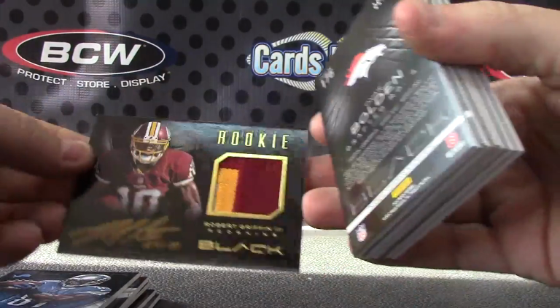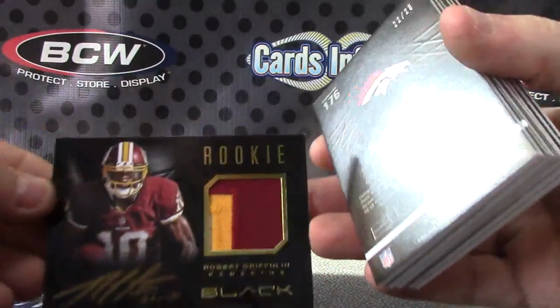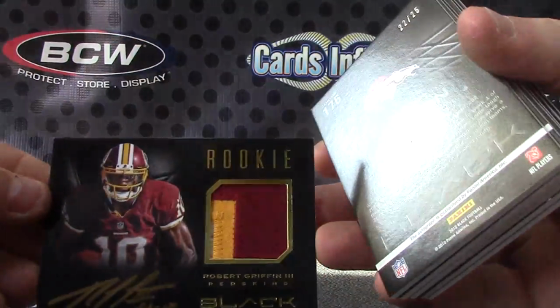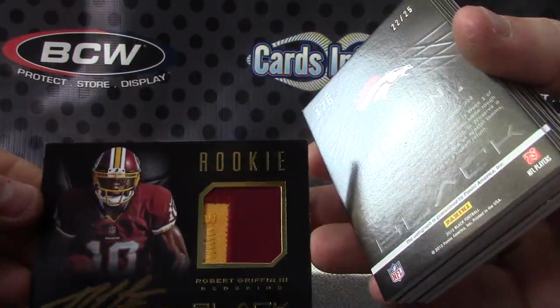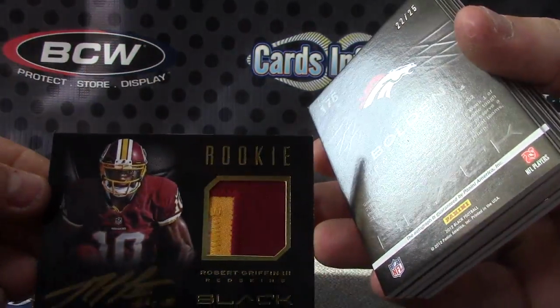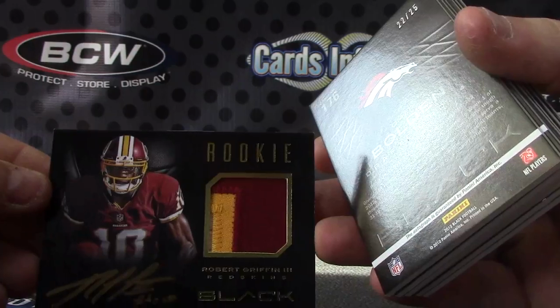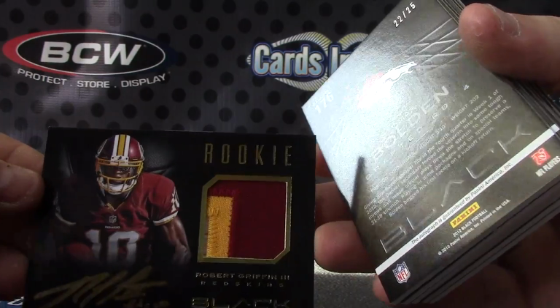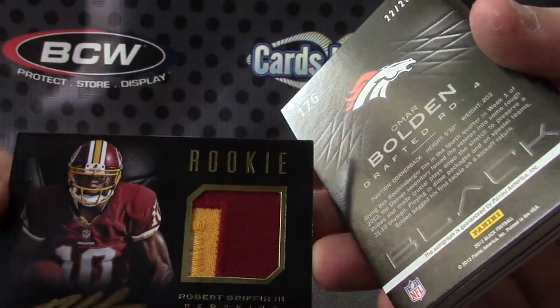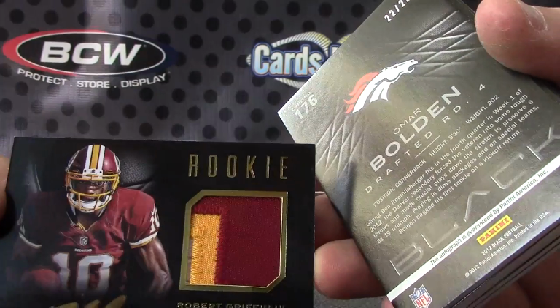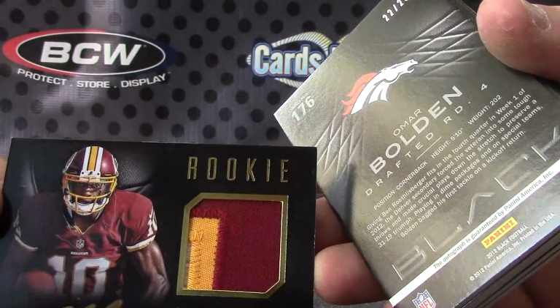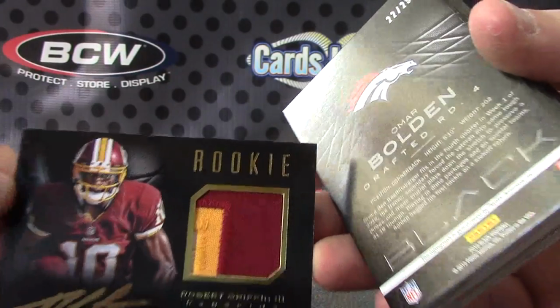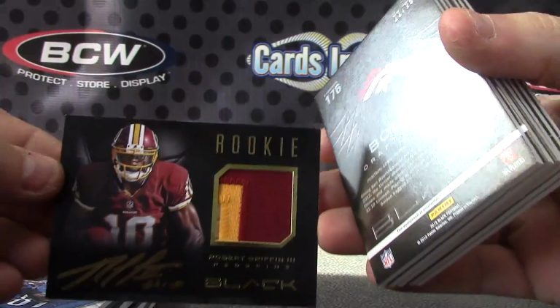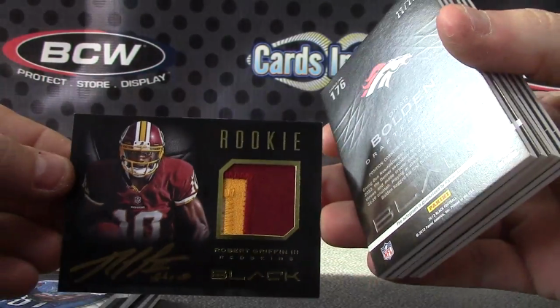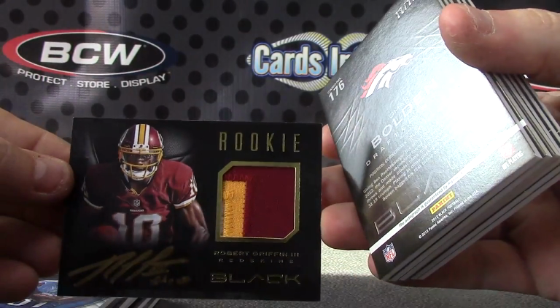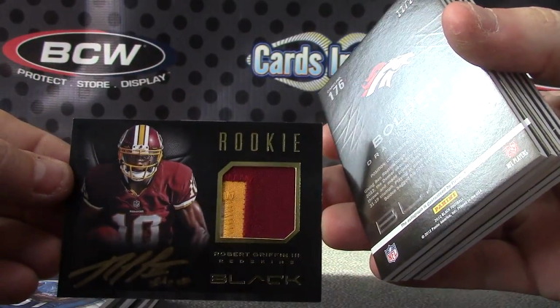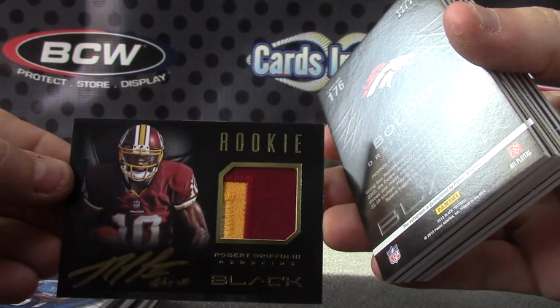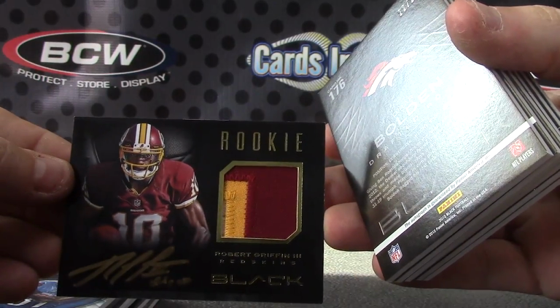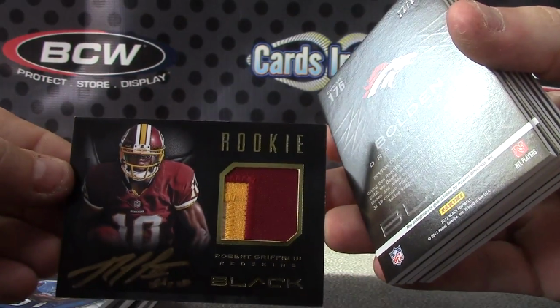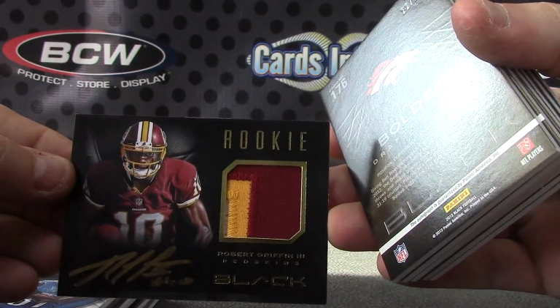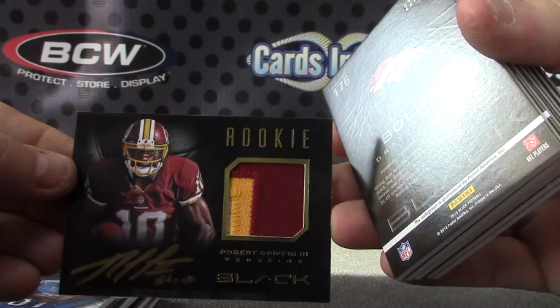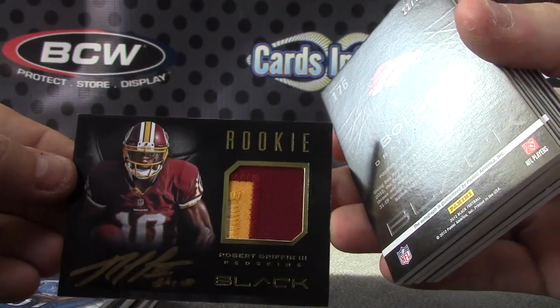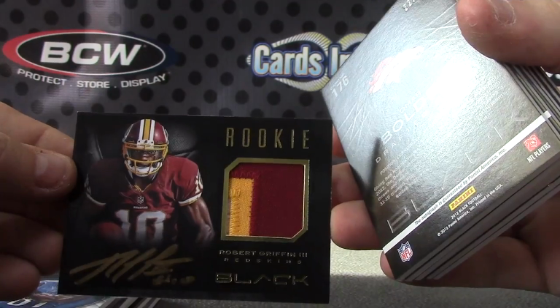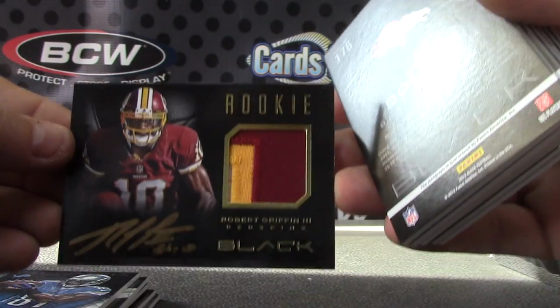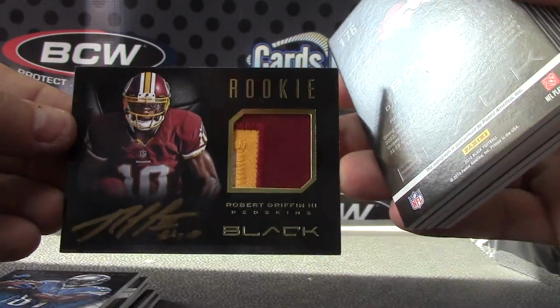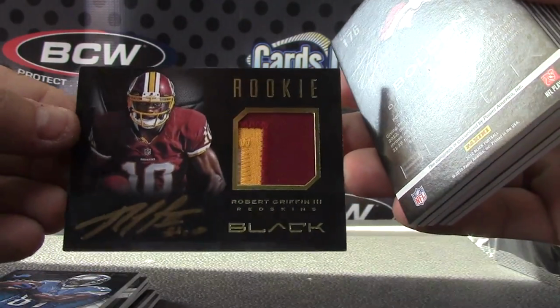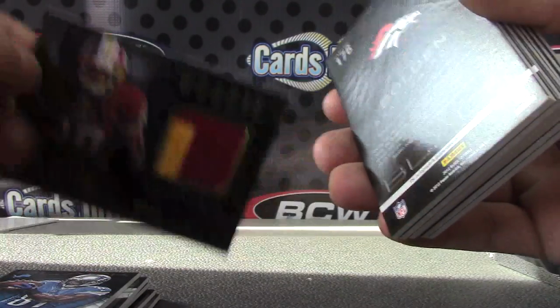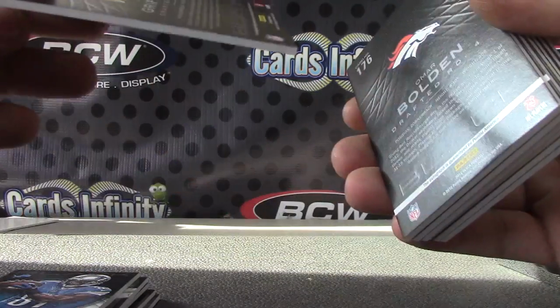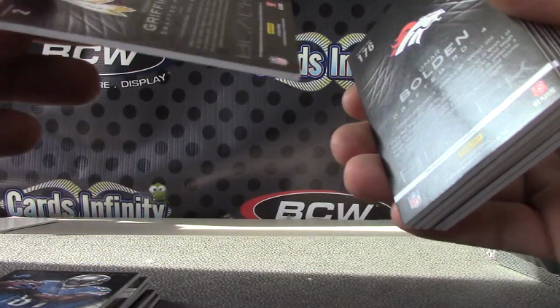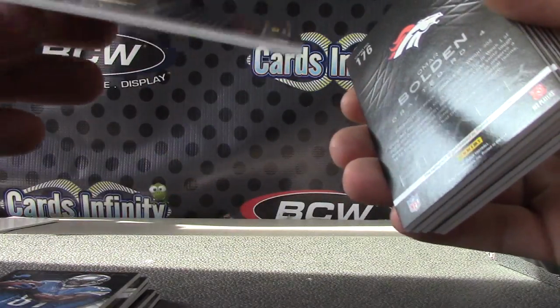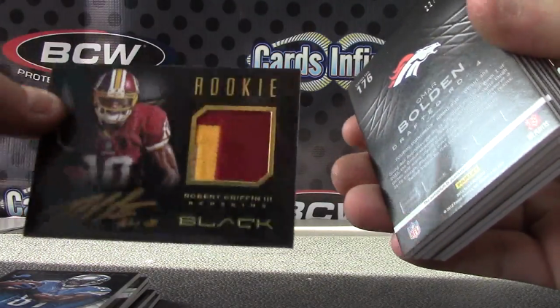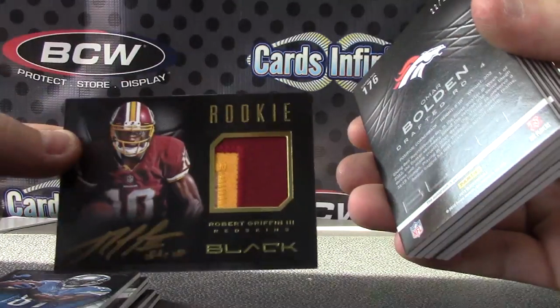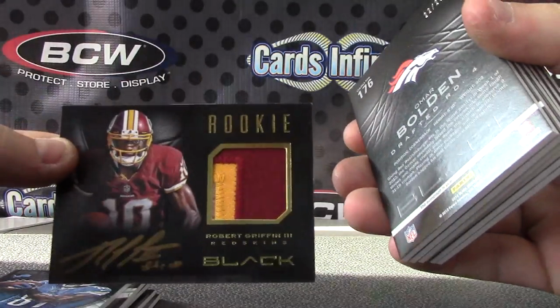RG3 rookie patch autograph. RG3, numbered to 99 — number 90 of 99.